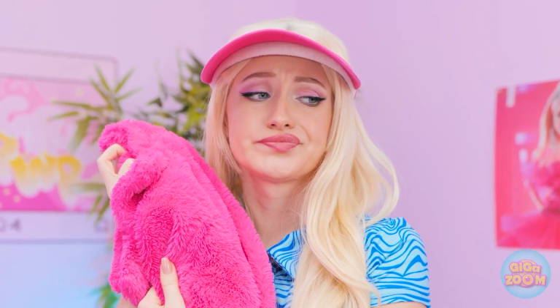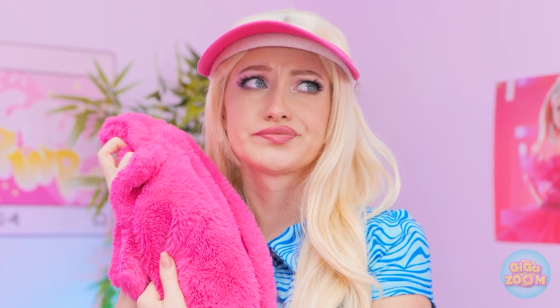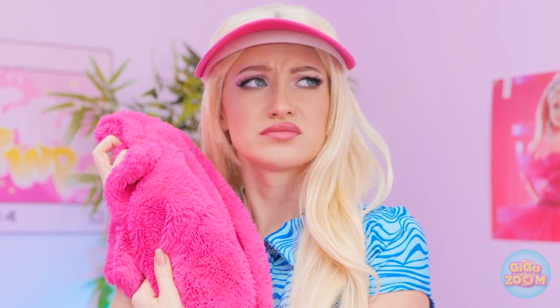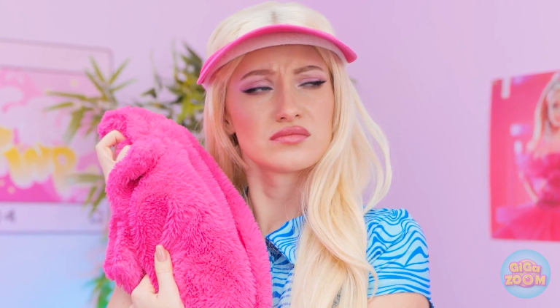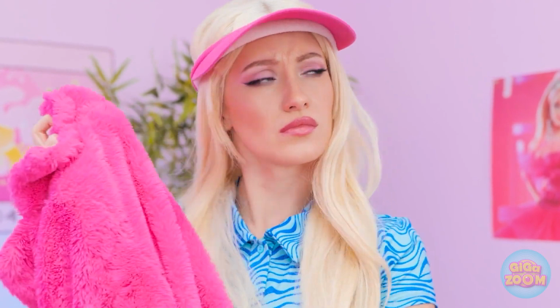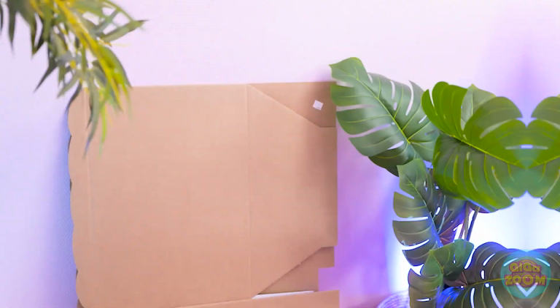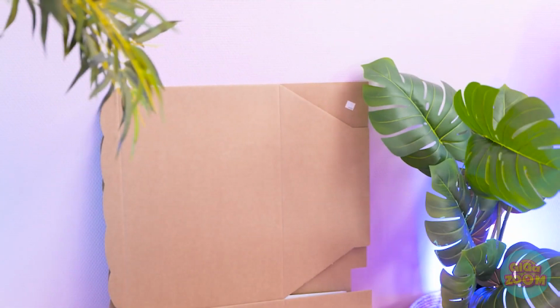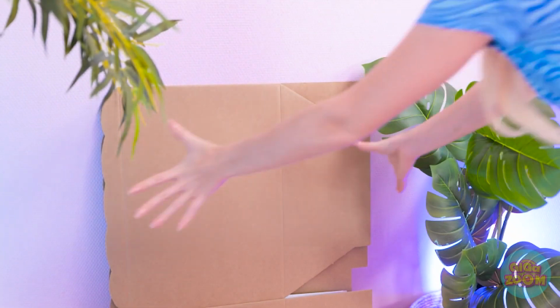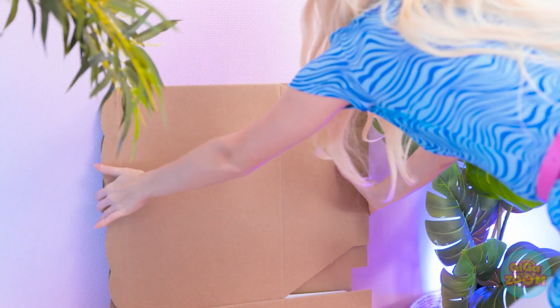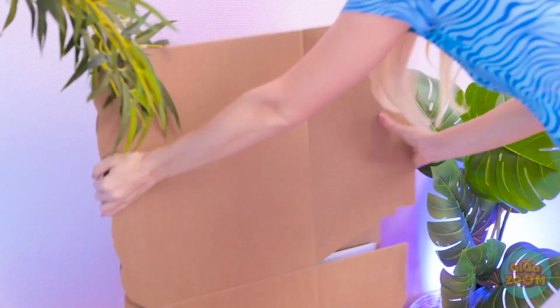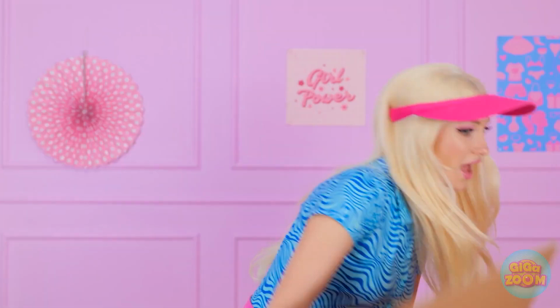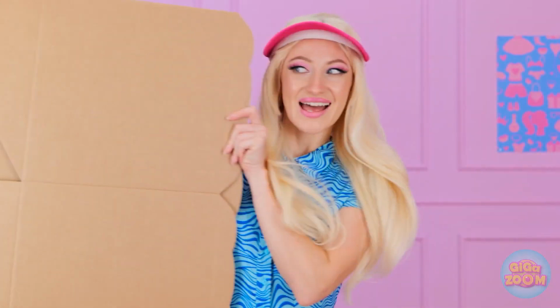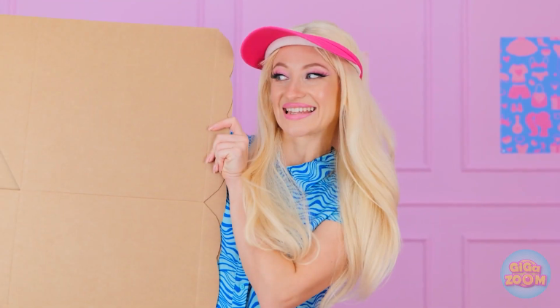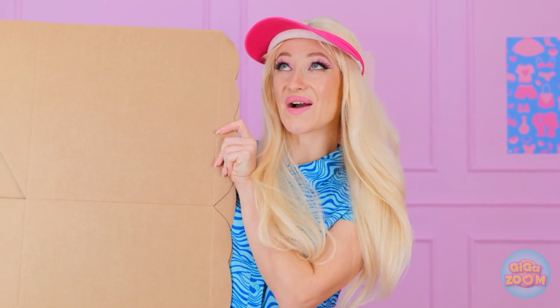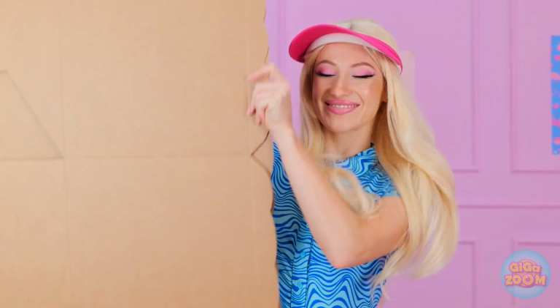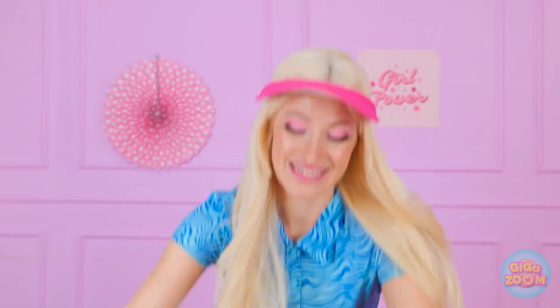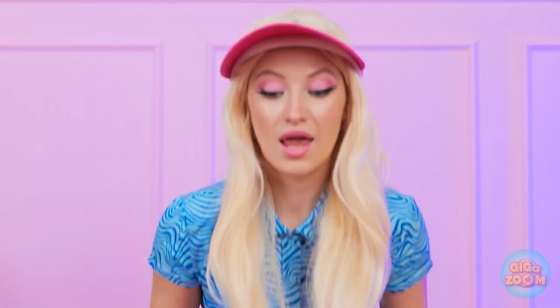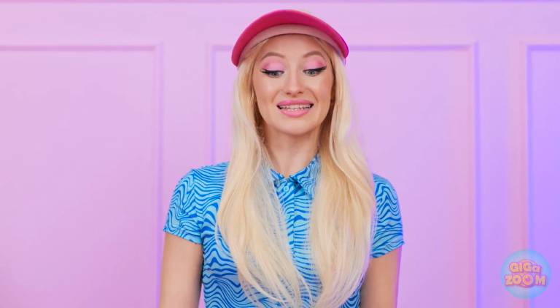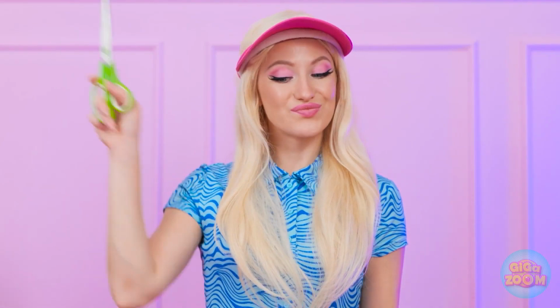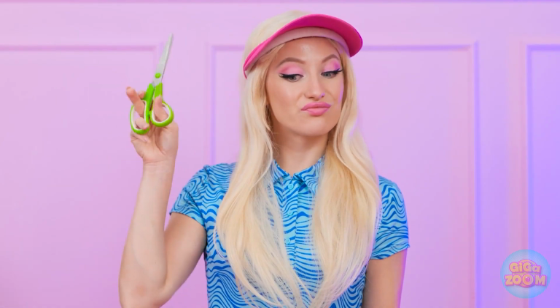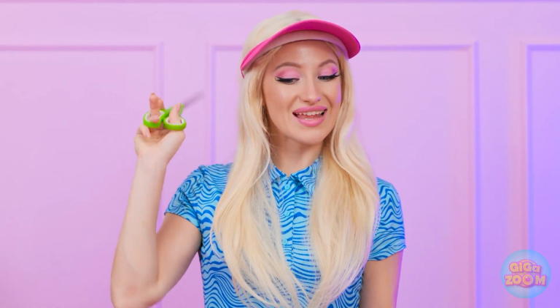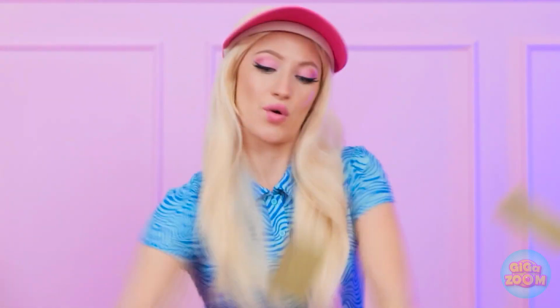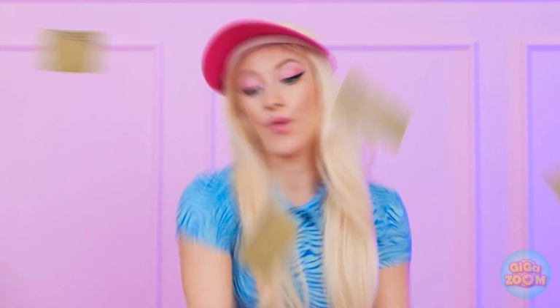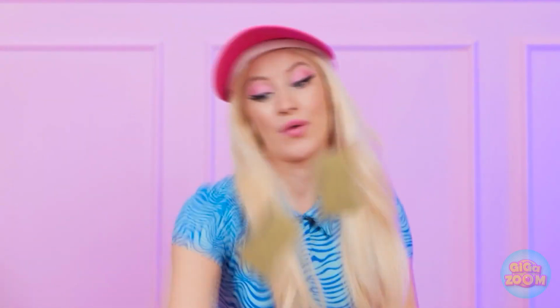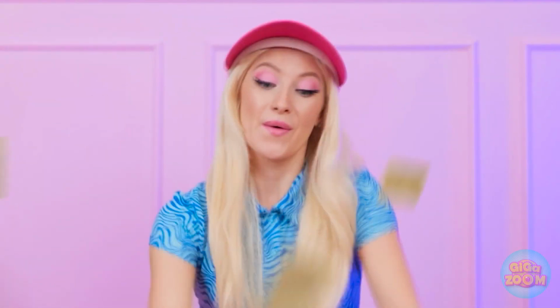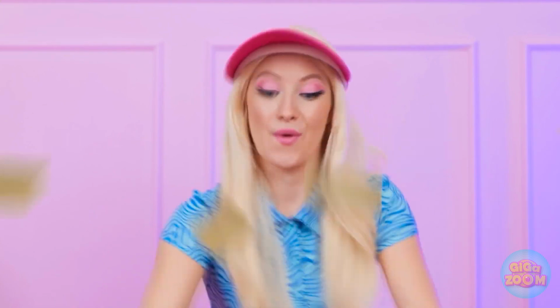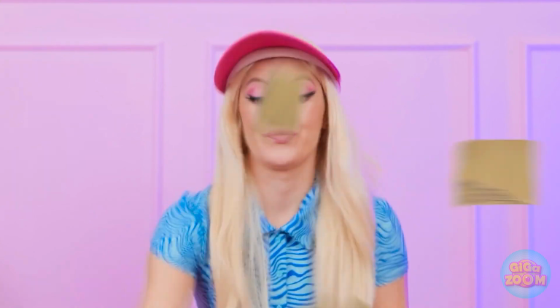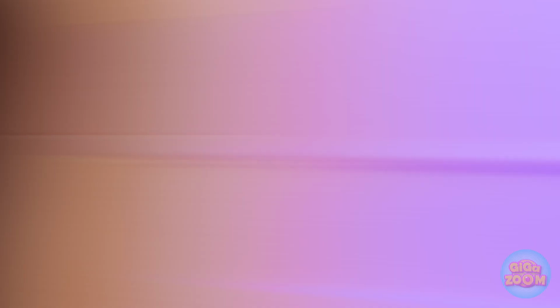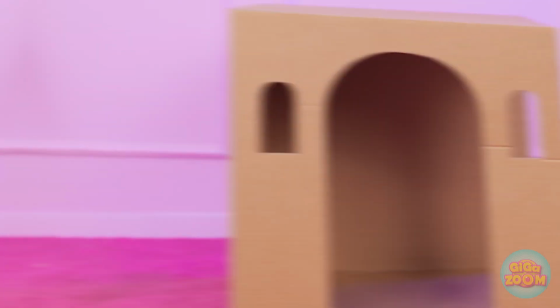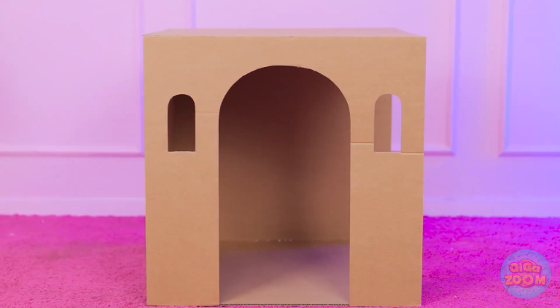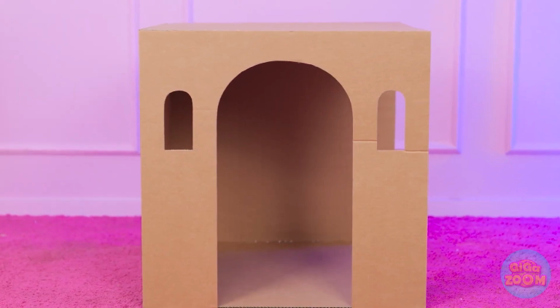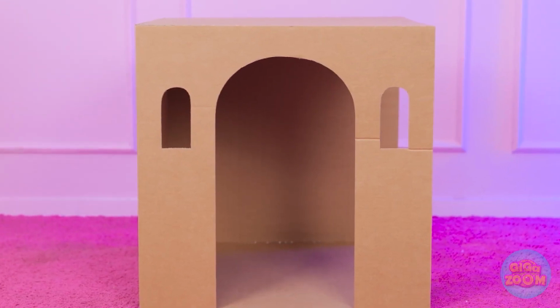Hang on. I forgot about that cardboard. Maybe I can use this. Yeah, I have a great idea. Let's get to work. I'll need to make a few alterations. Wow! A doggy house!